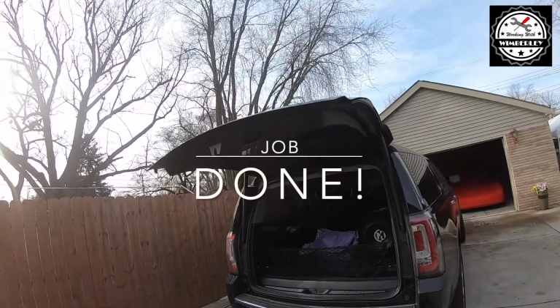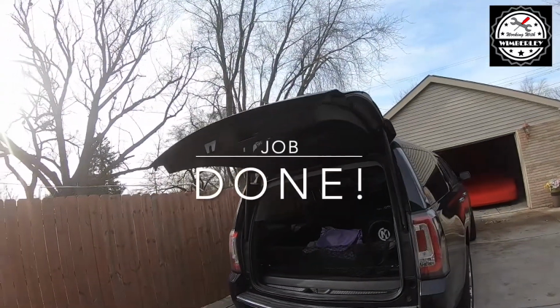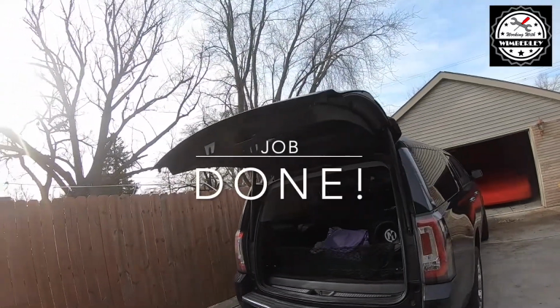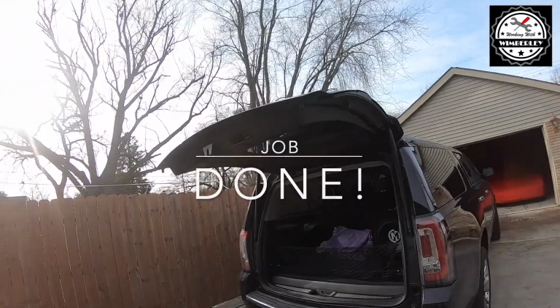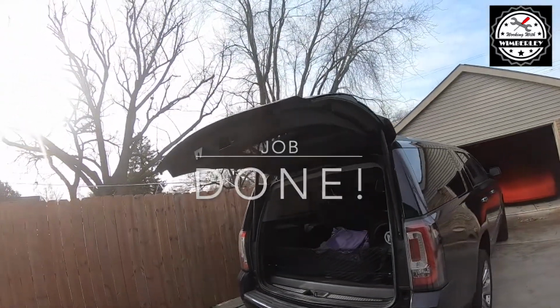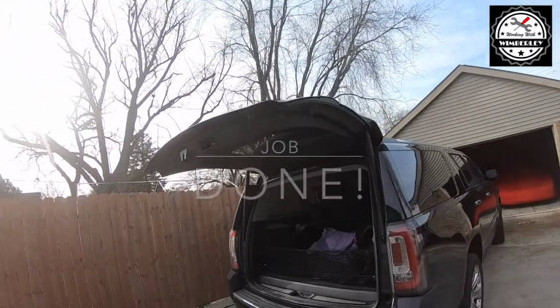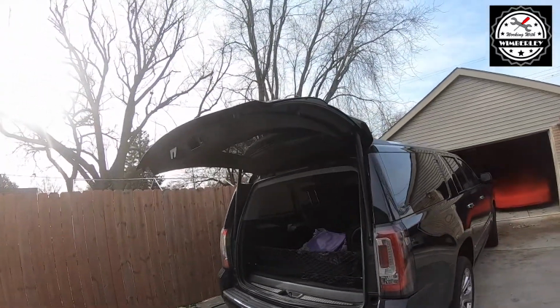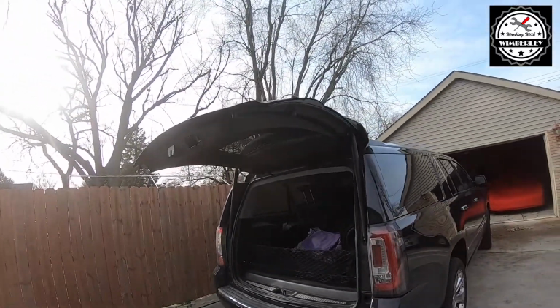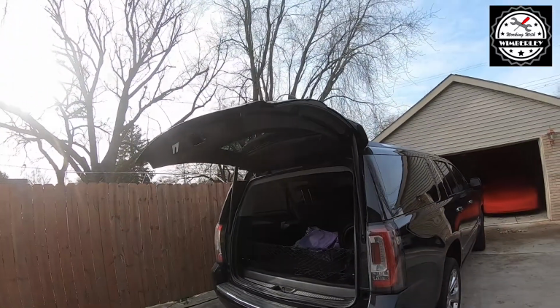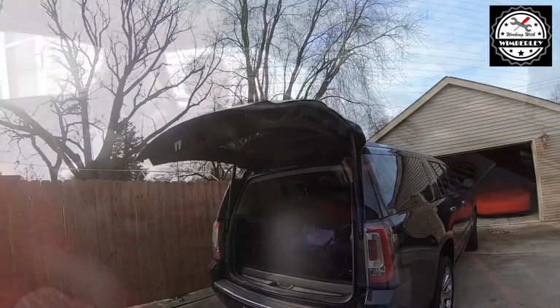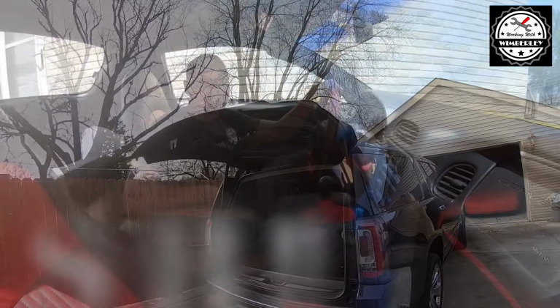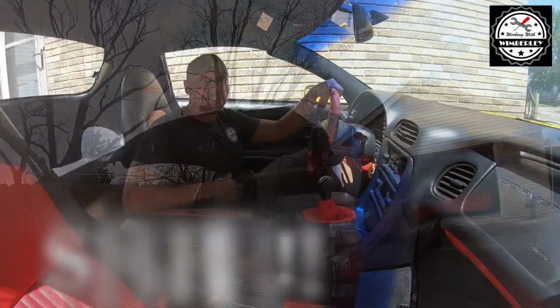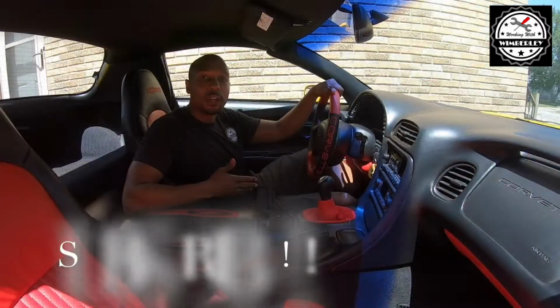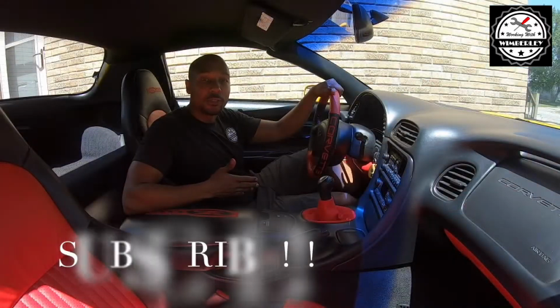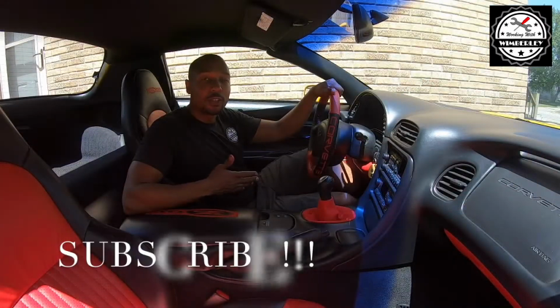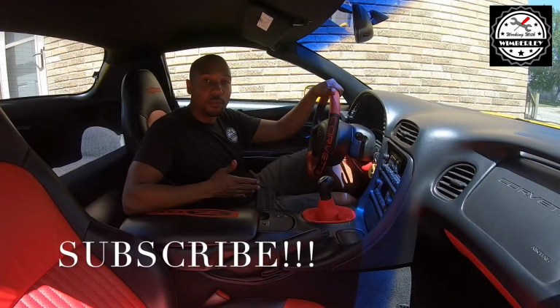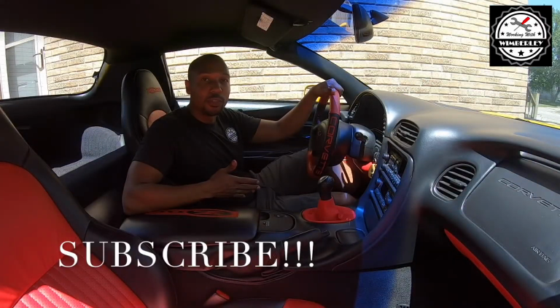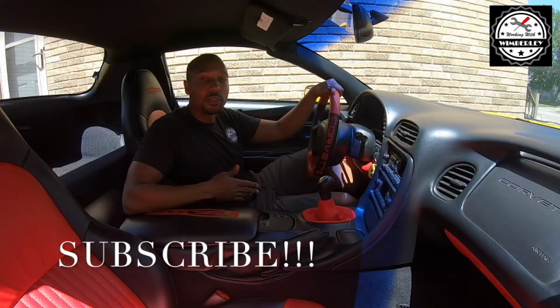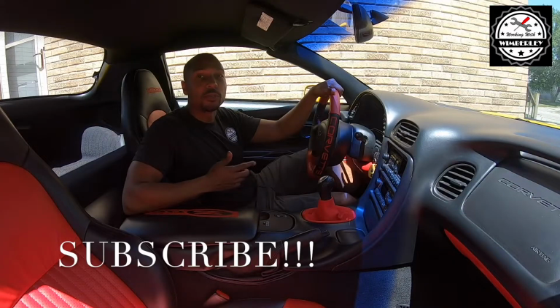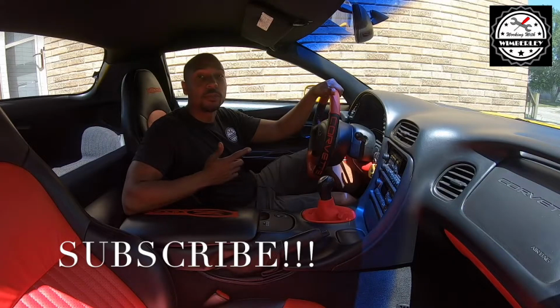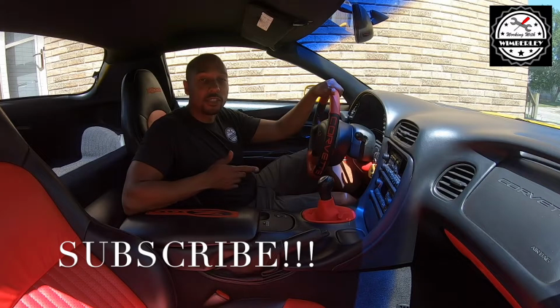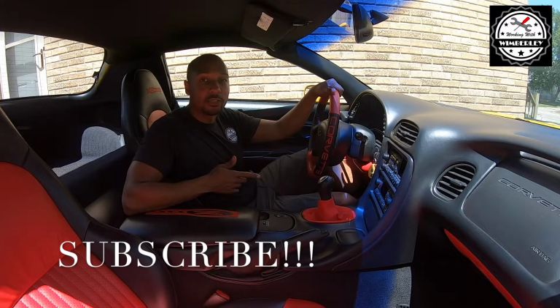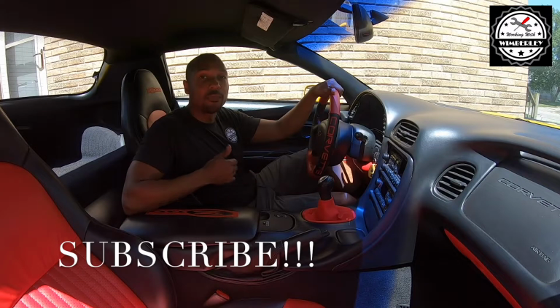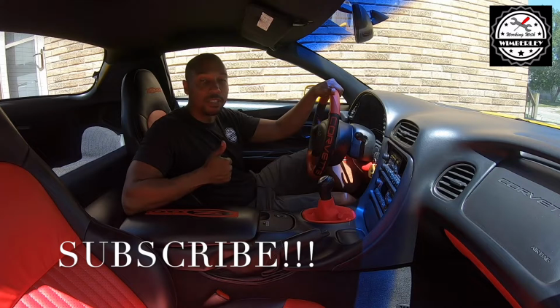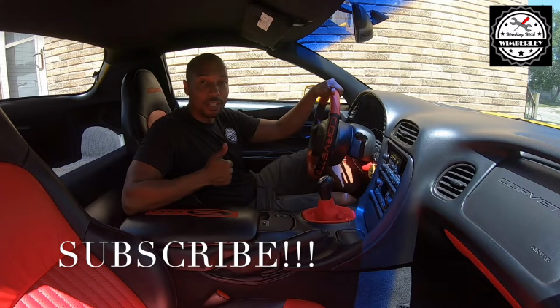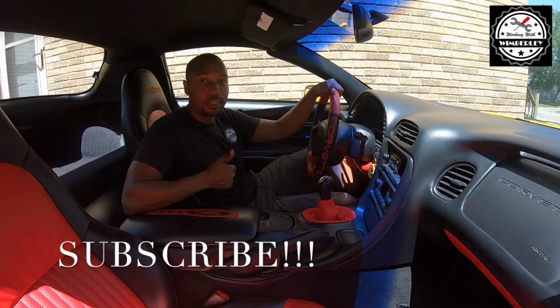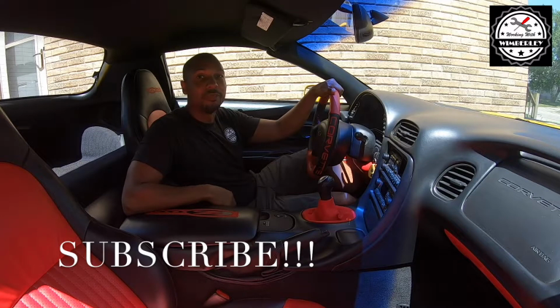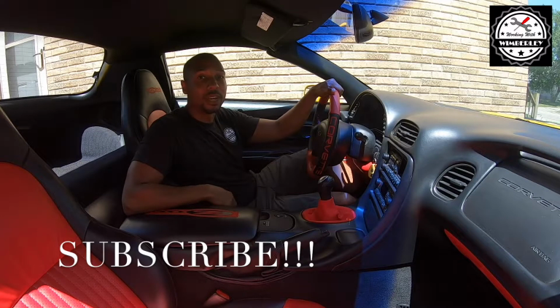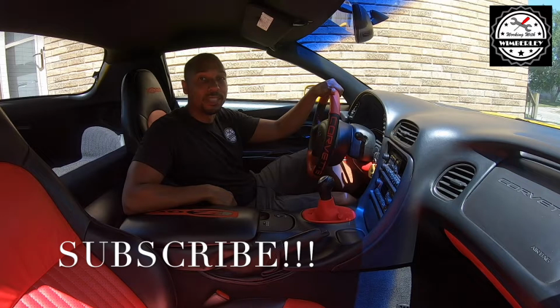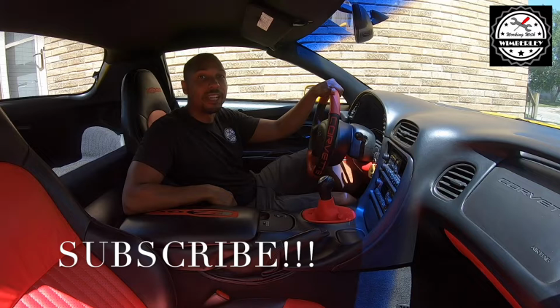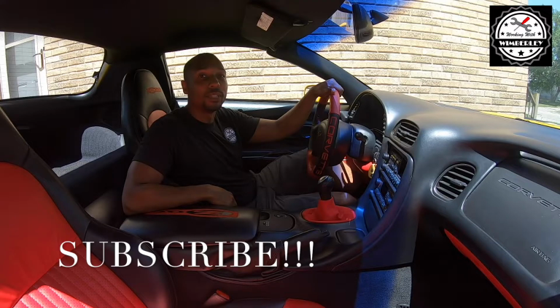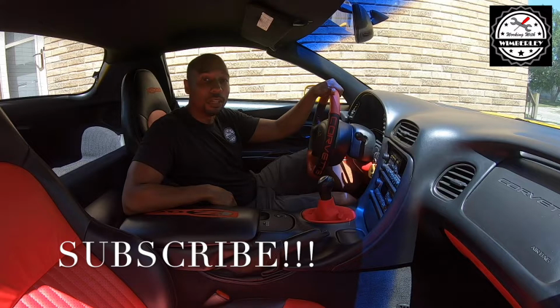And this job is done. If you found this video helpful, be sure to subscribe to the channel, give me a thumbs up, and leave a comment. God bless you all.